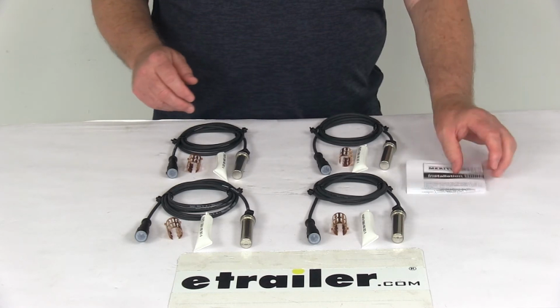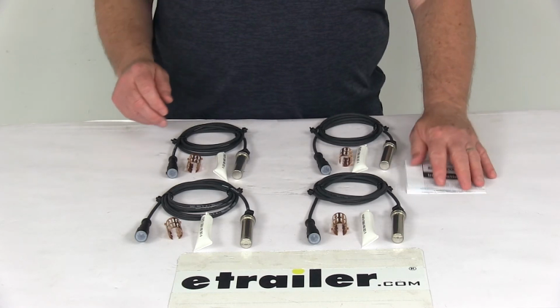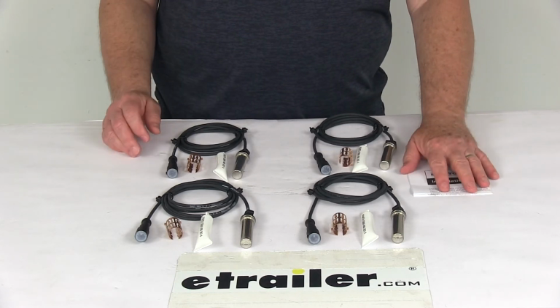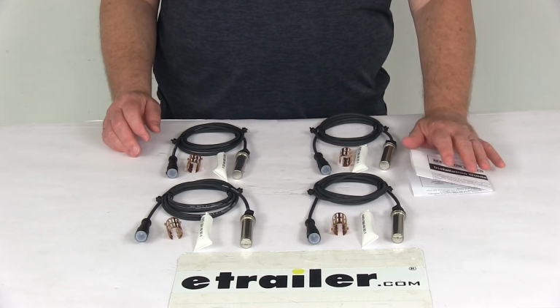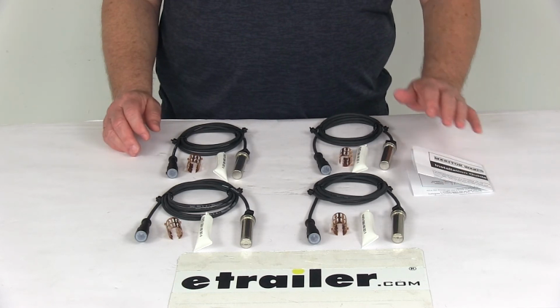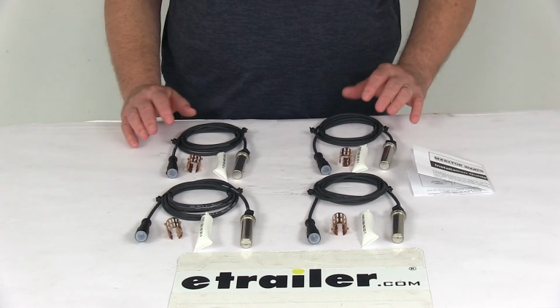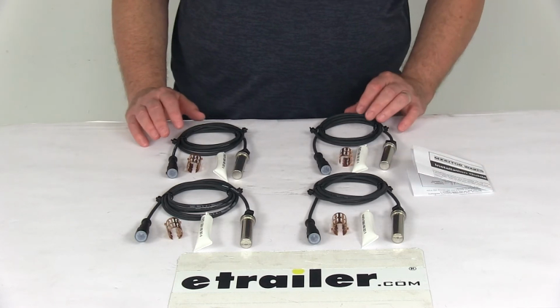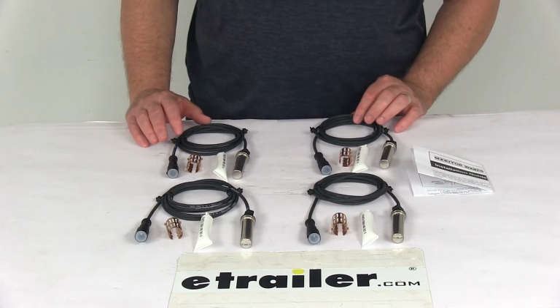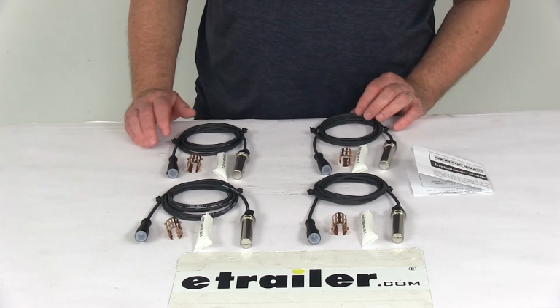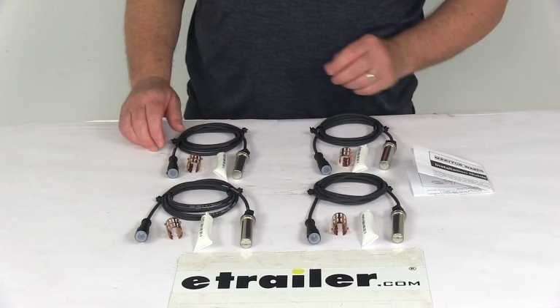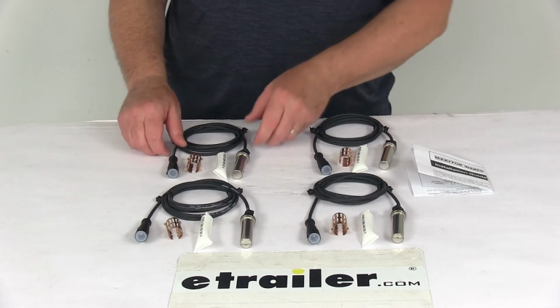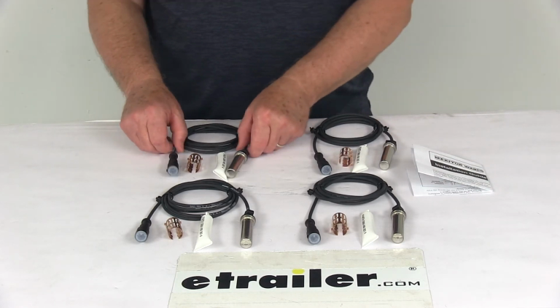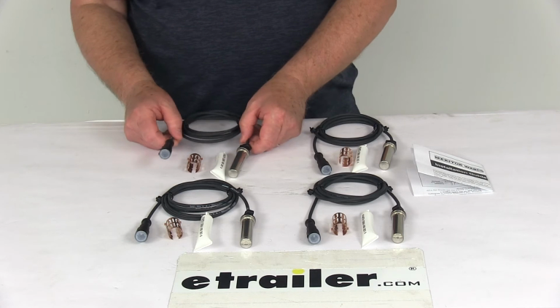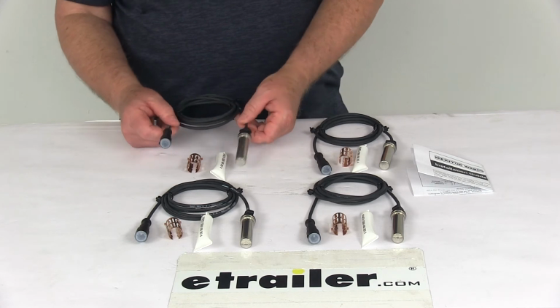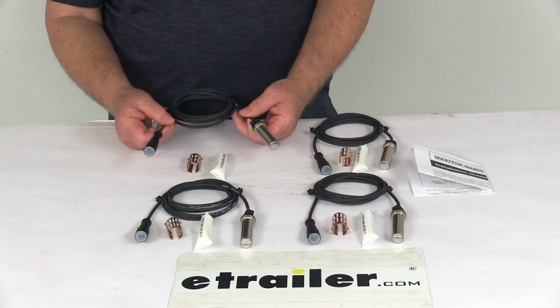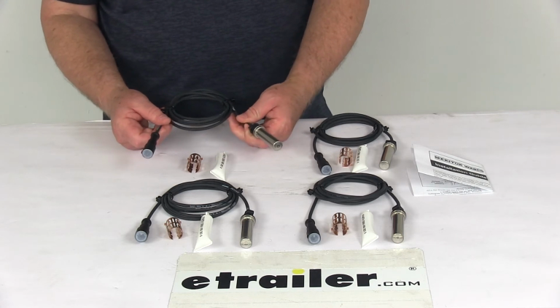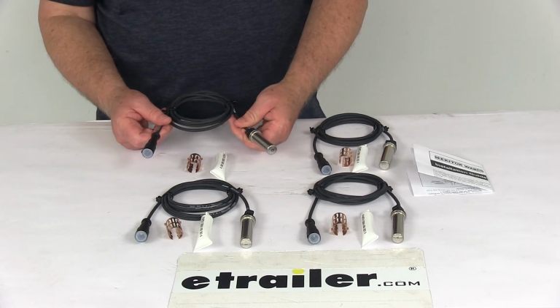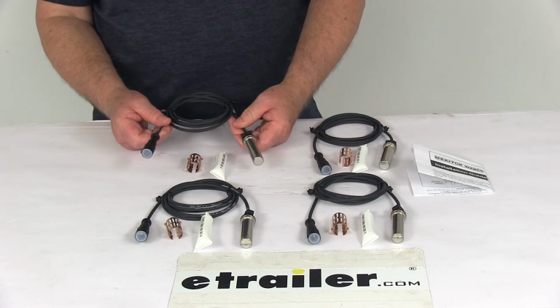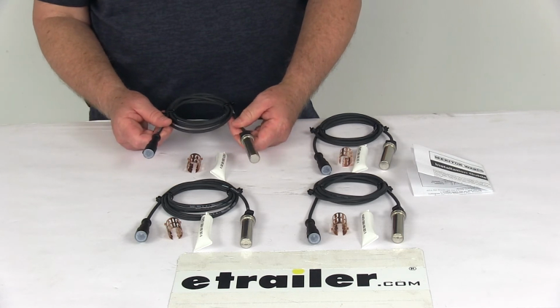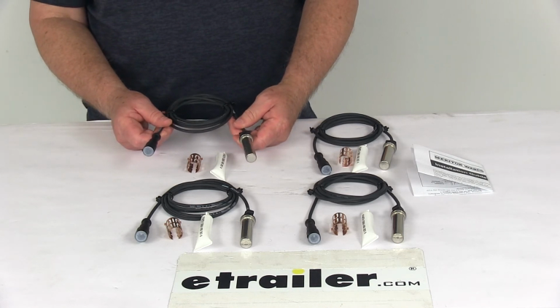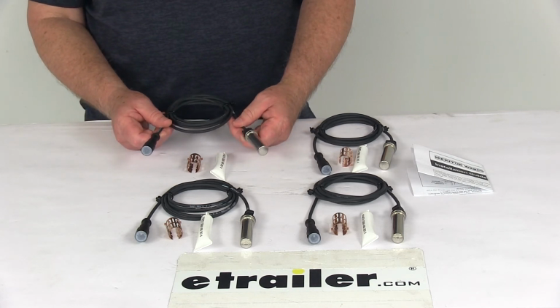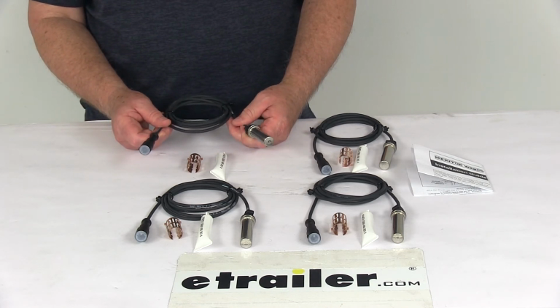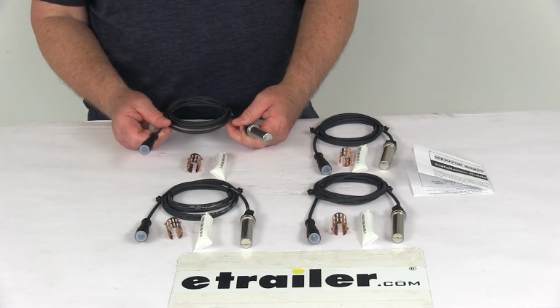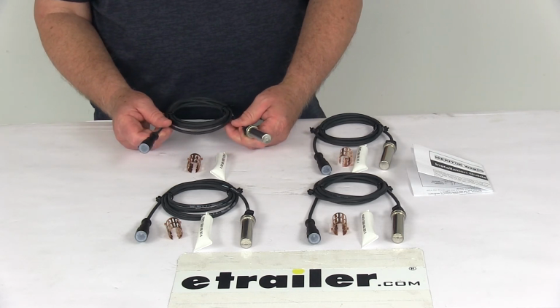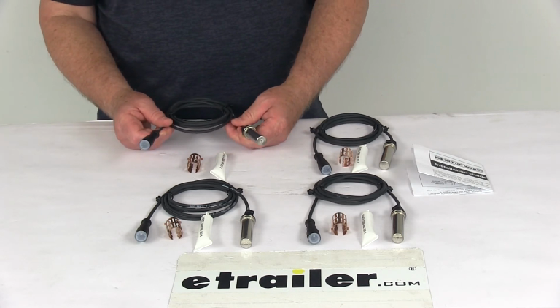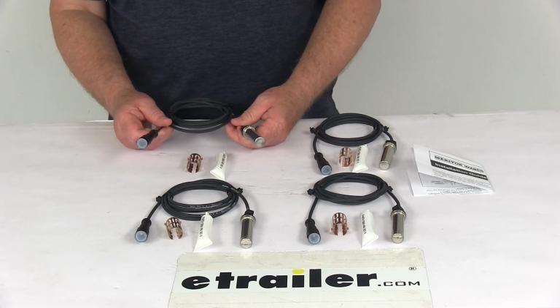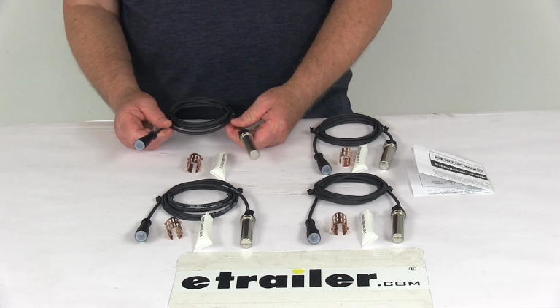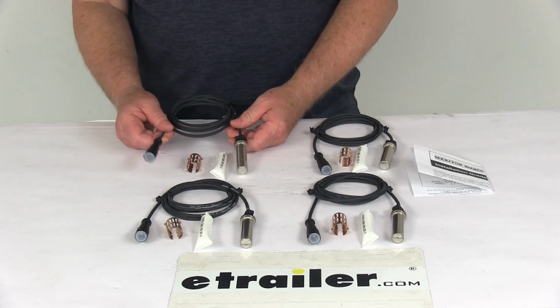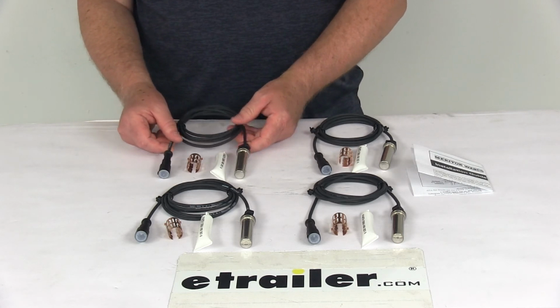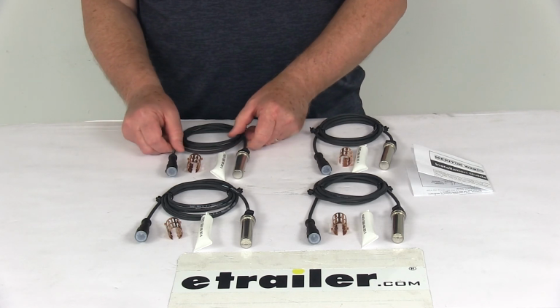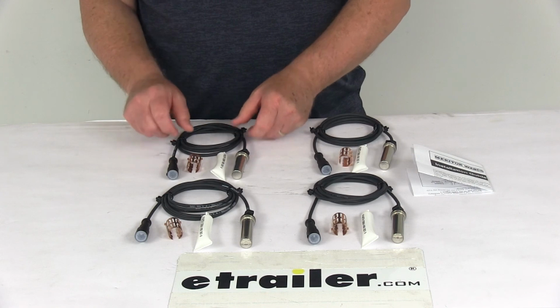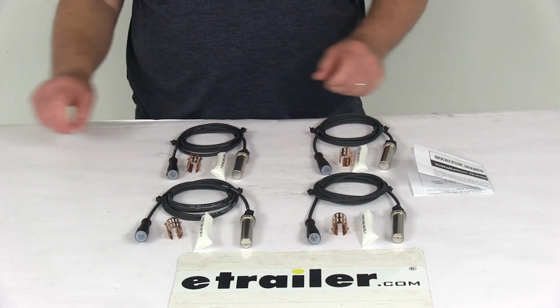That should do it for the review on the wheel sensors with the five and three quarter foot long leads for the Tuson Towable ABS Setup for Dexter Brakes, for a quantity of four.